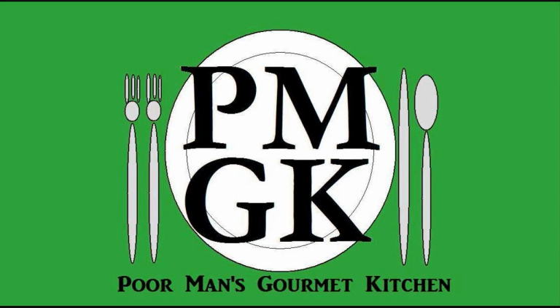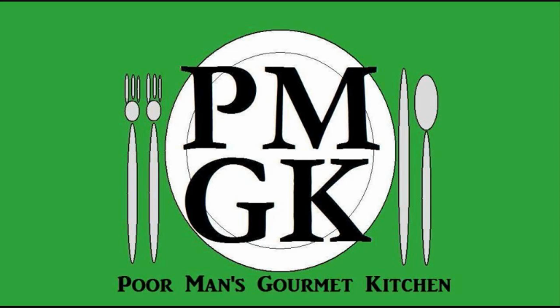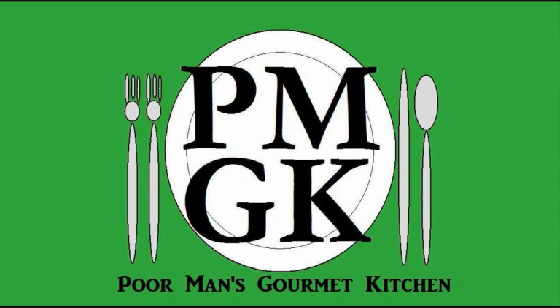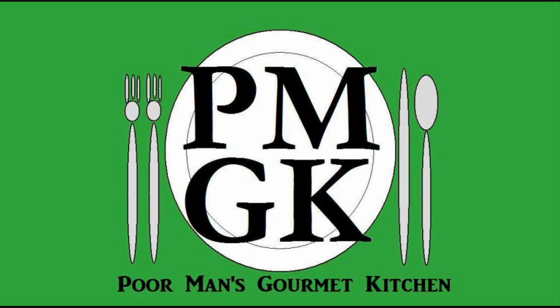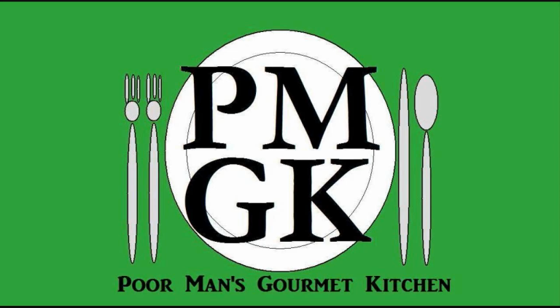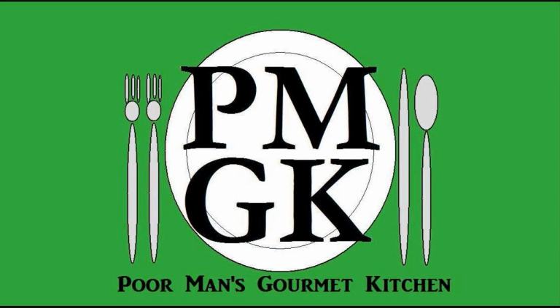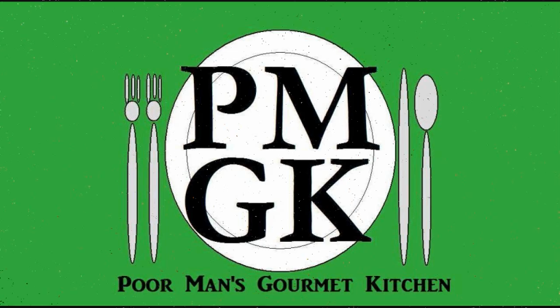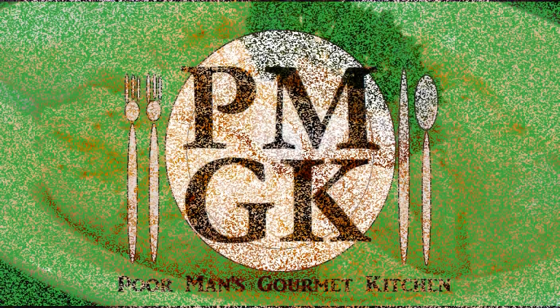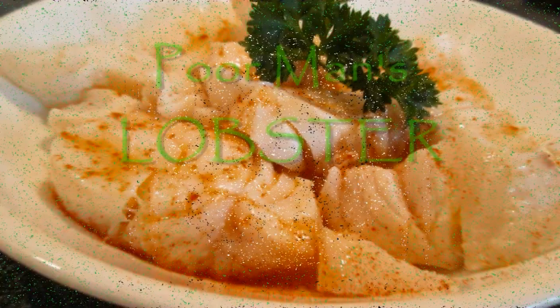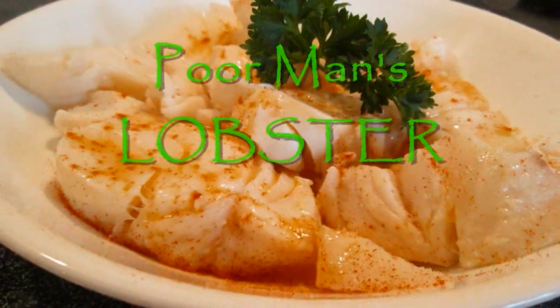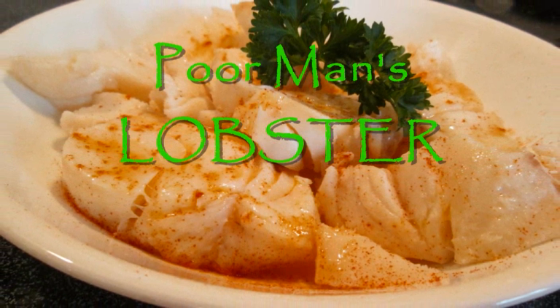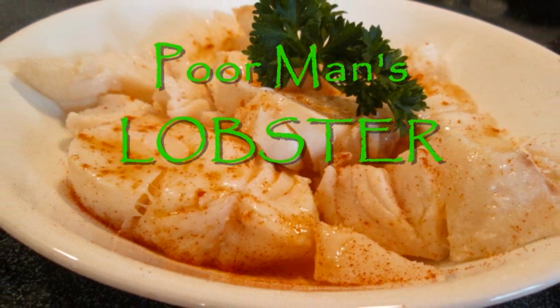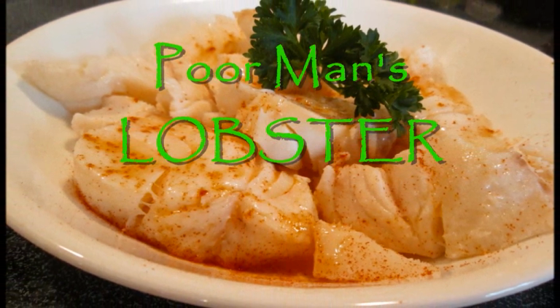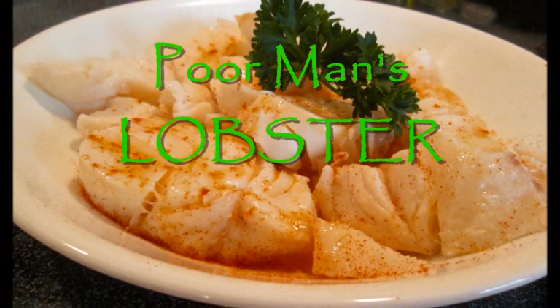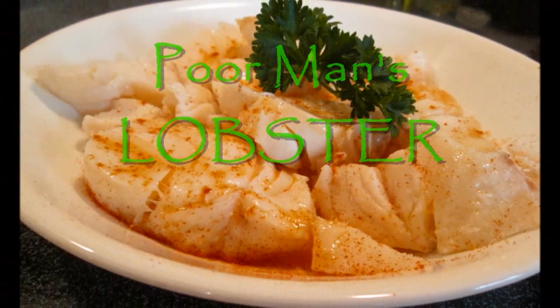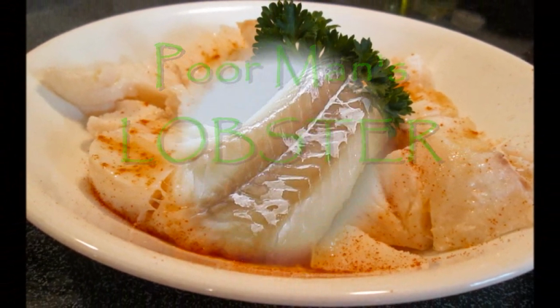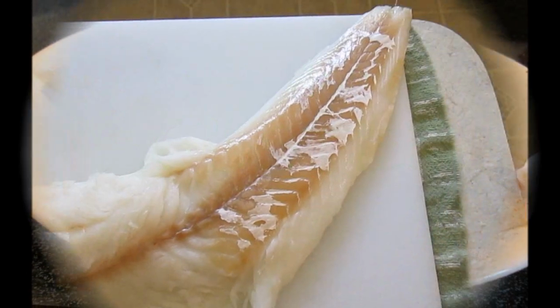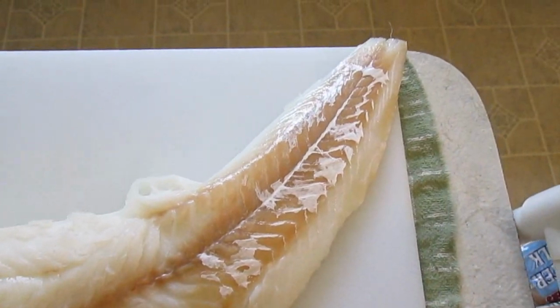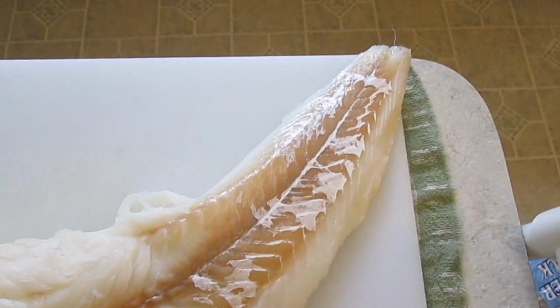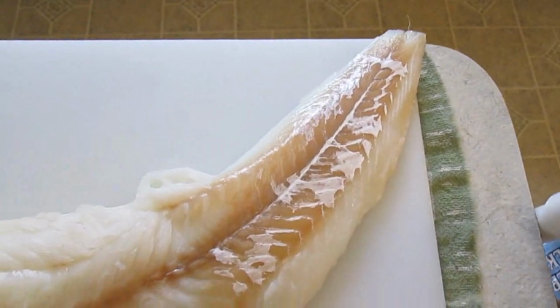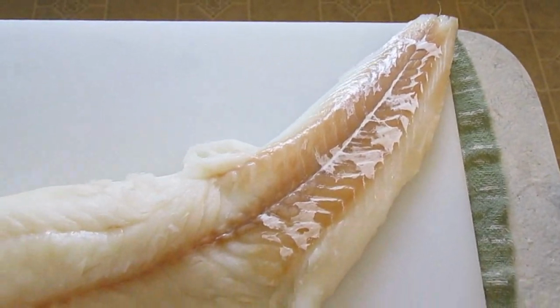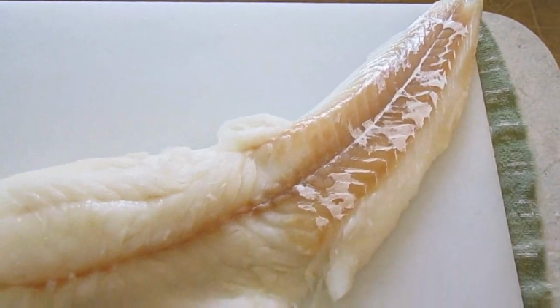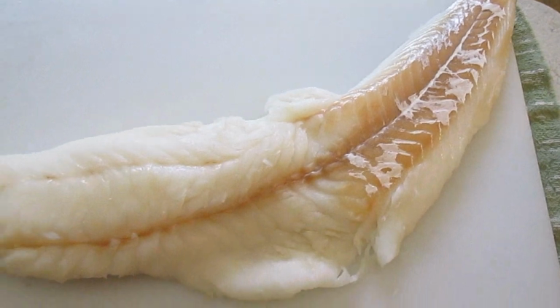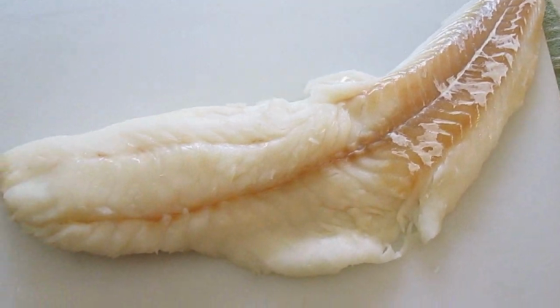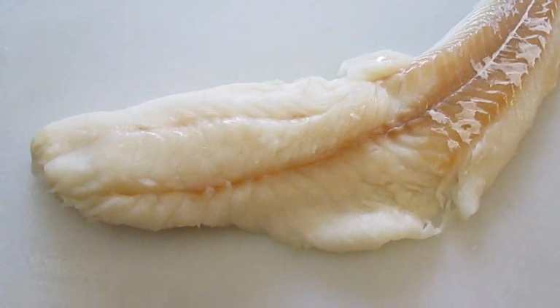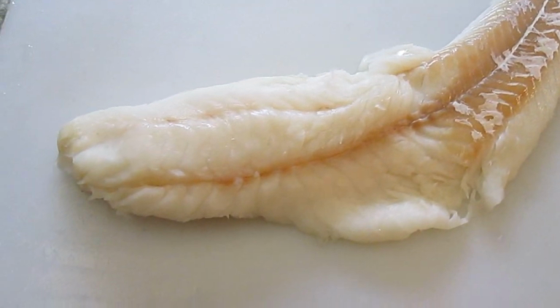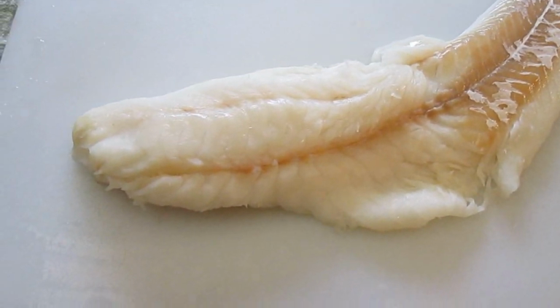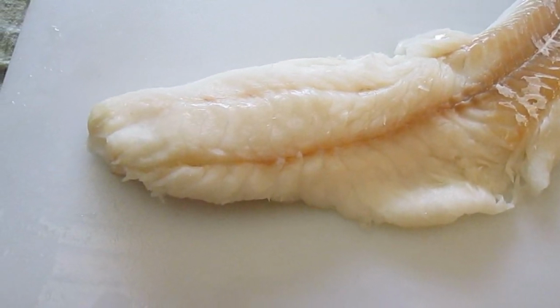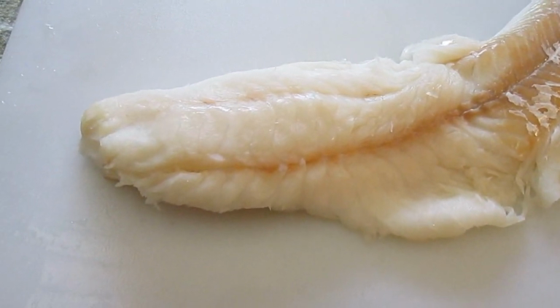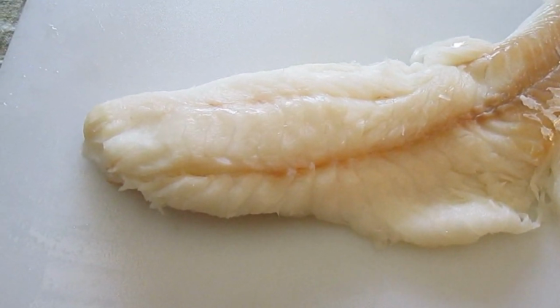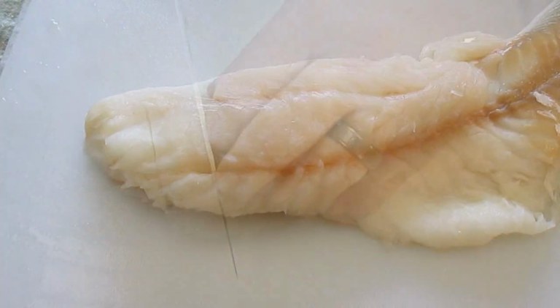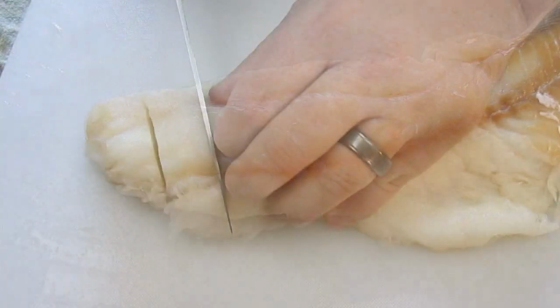Welcome to the Poor Man's Gourmet Kitchen where we share gourmet recipes at a low budget. As you can see here, I've got an entire cod filet. This is what we'll be using.